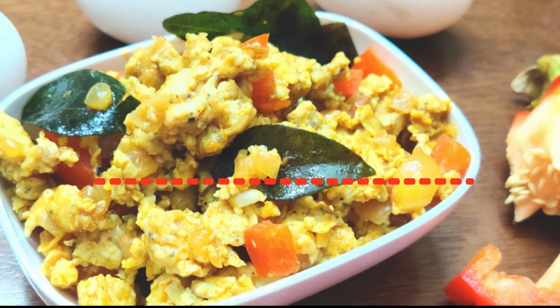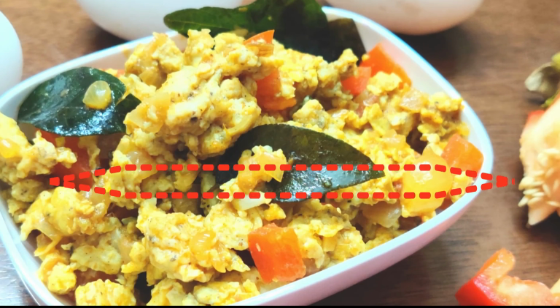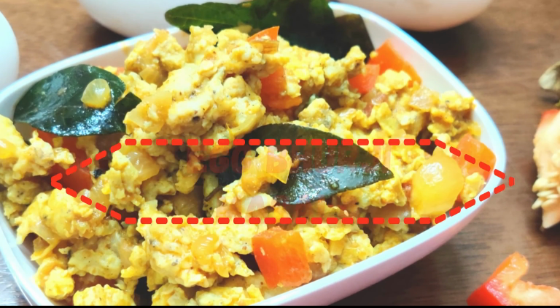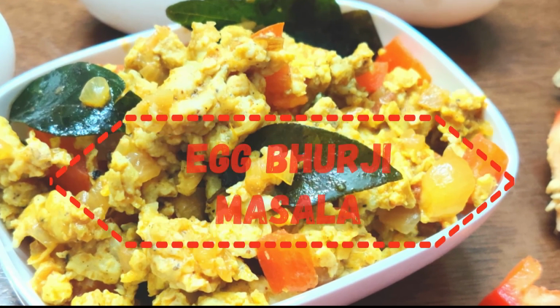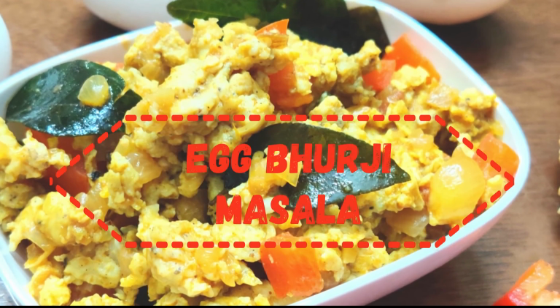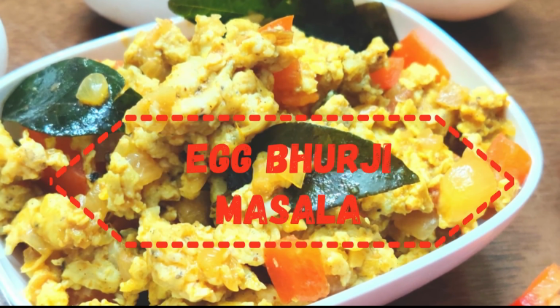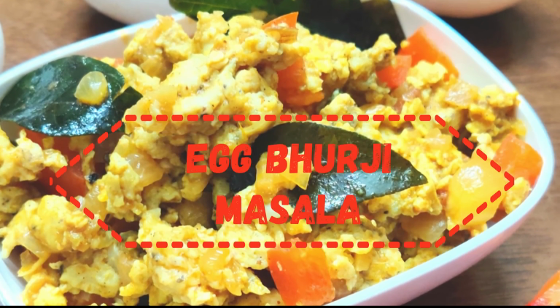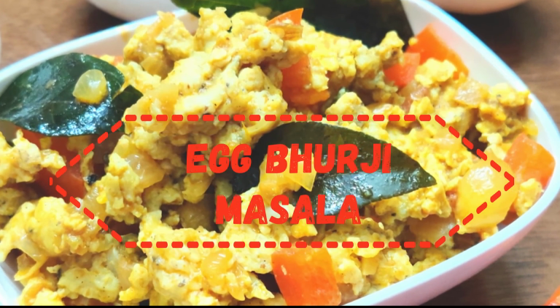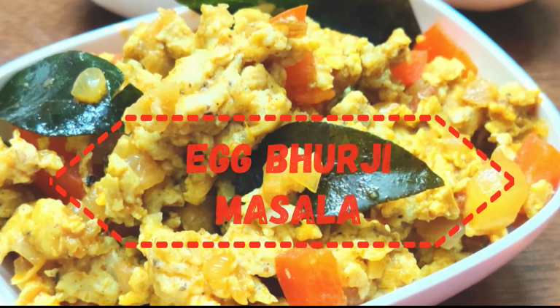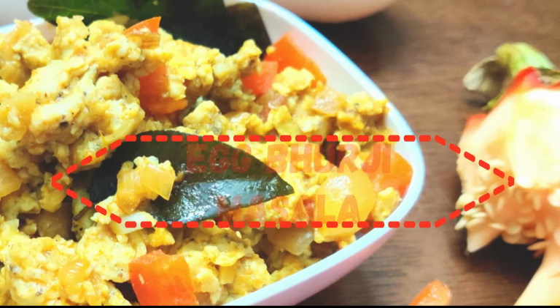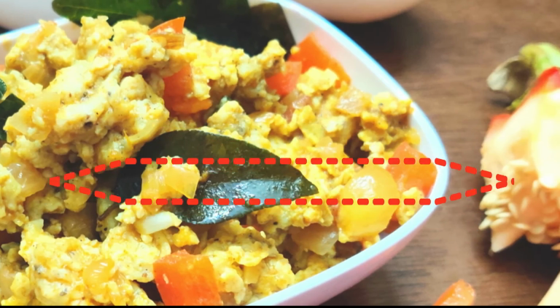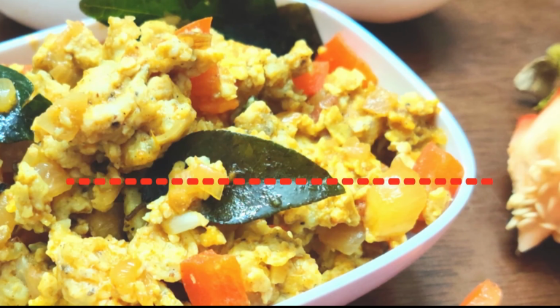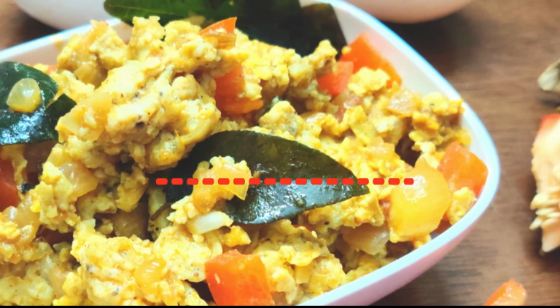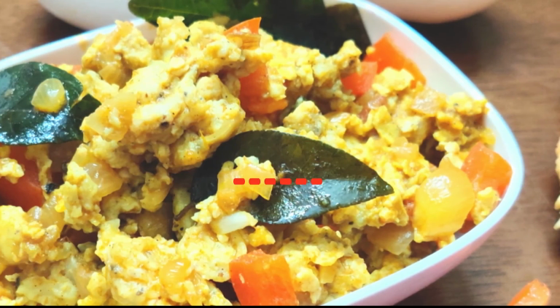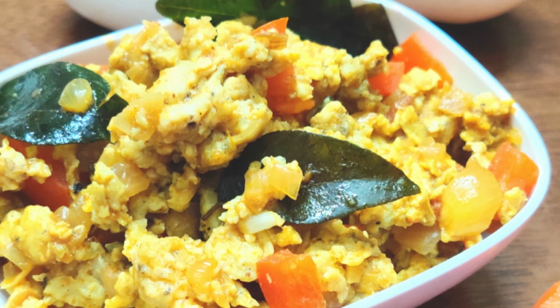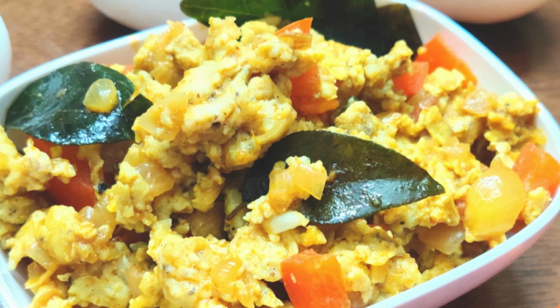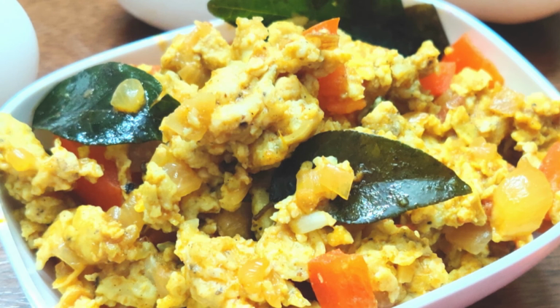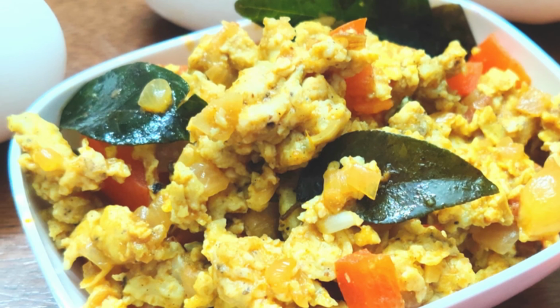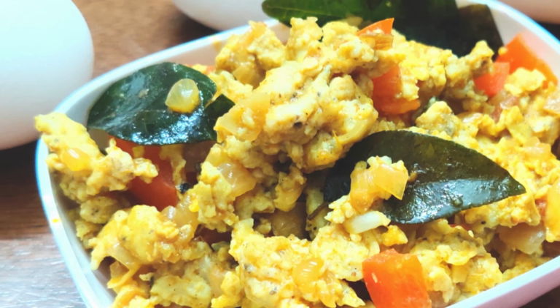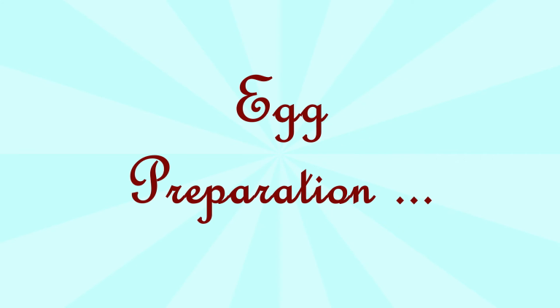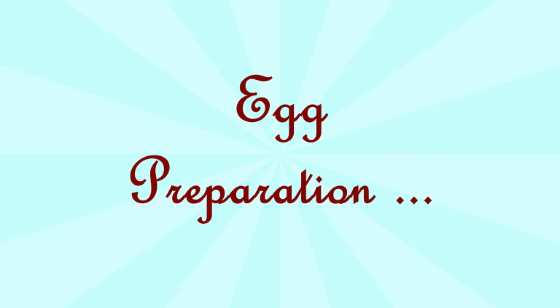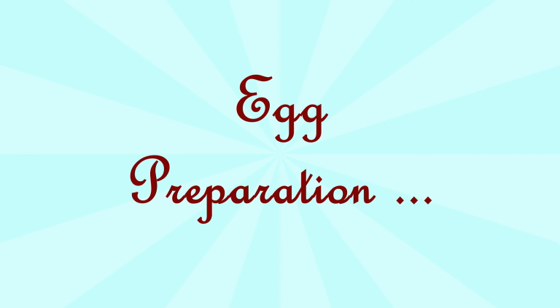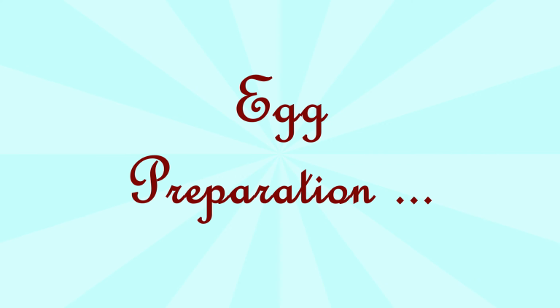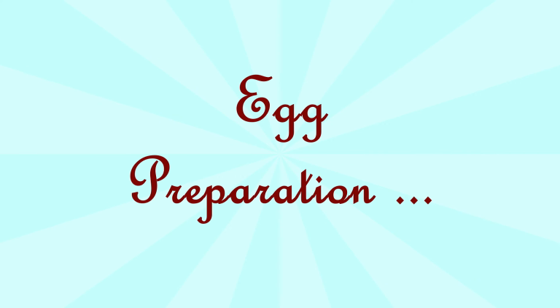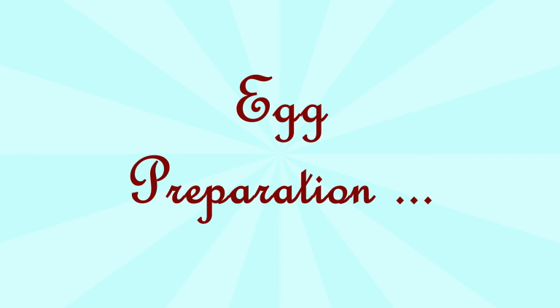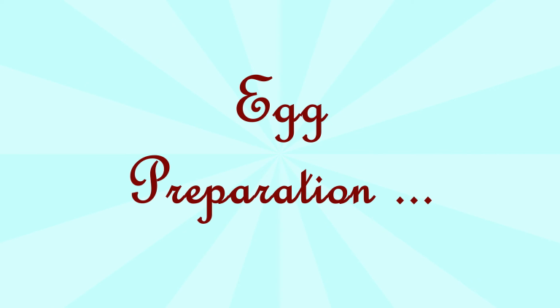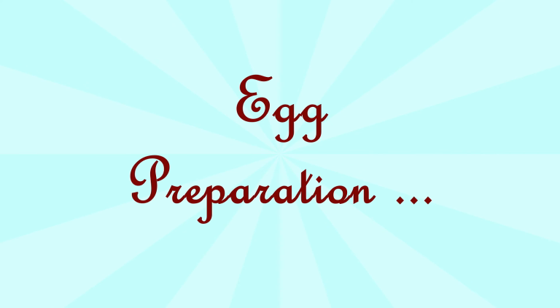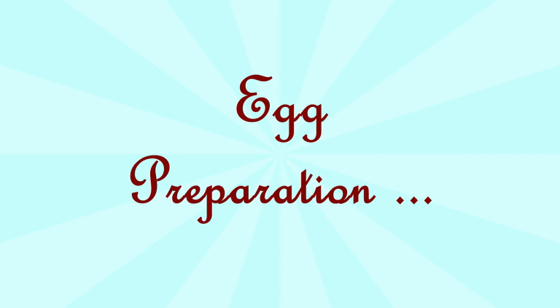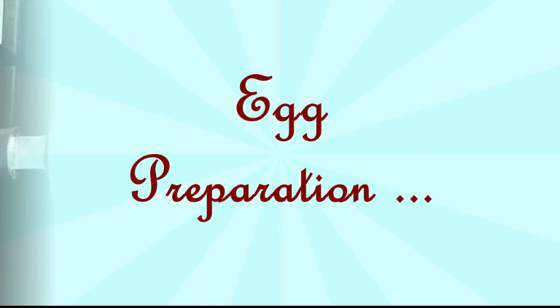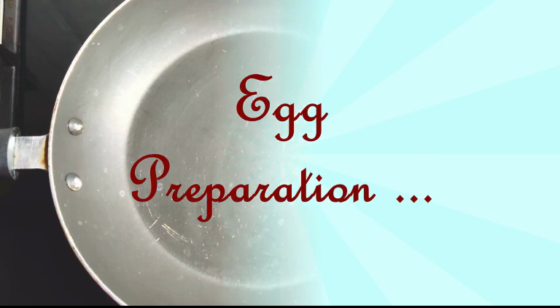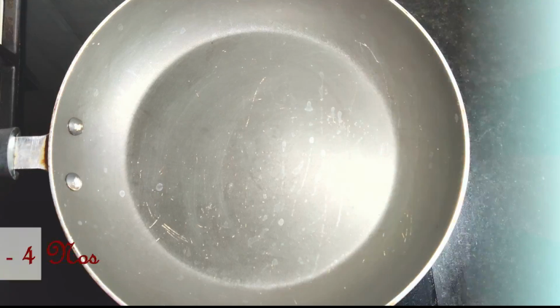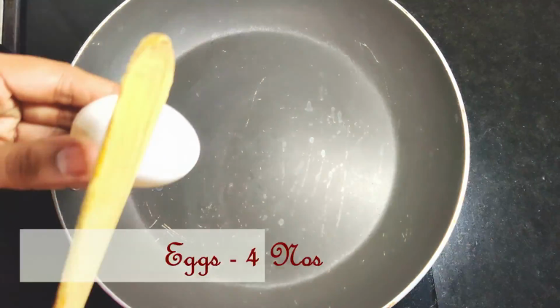Eggs are an excellent source of iron and are a nutritious source of protein, fat, vitamins A, D, E and B12, and choline. So do your best to feed your kids.